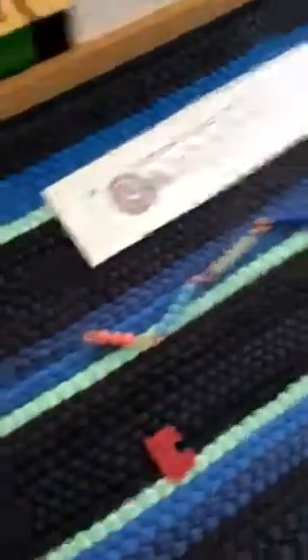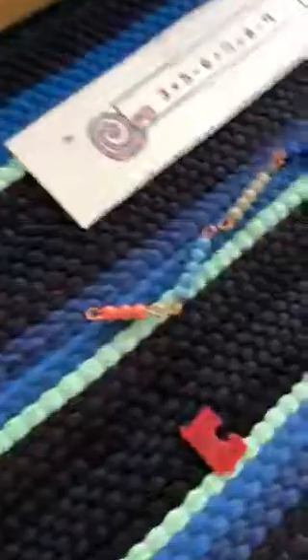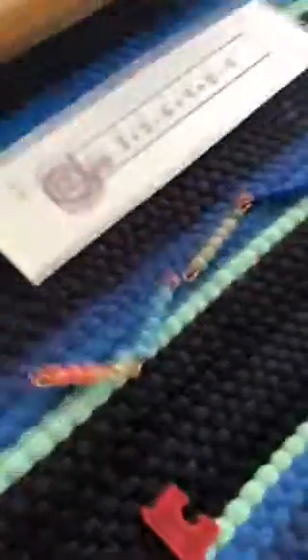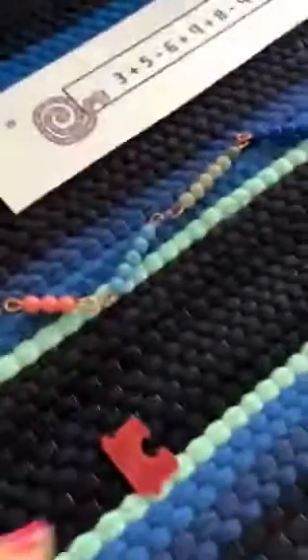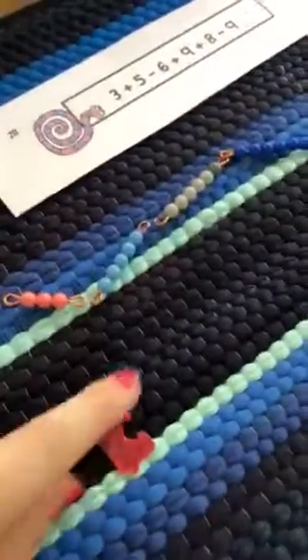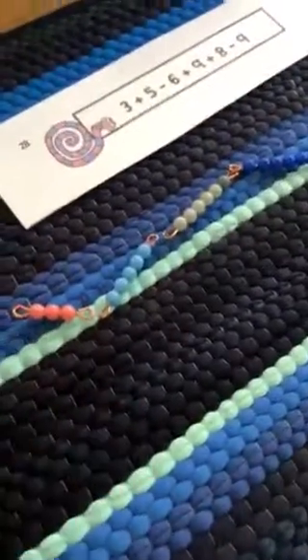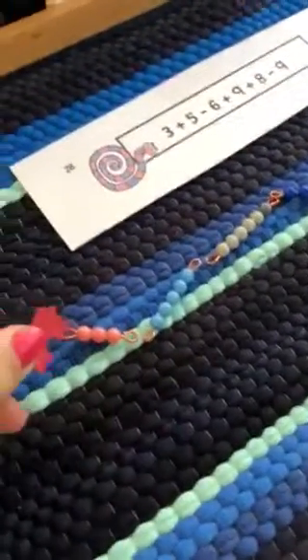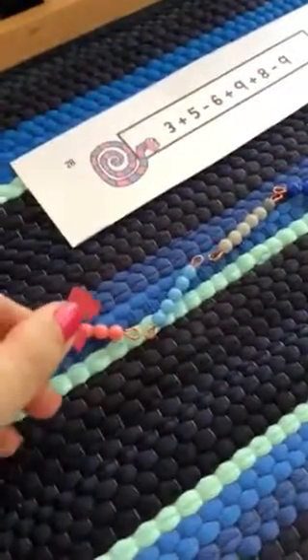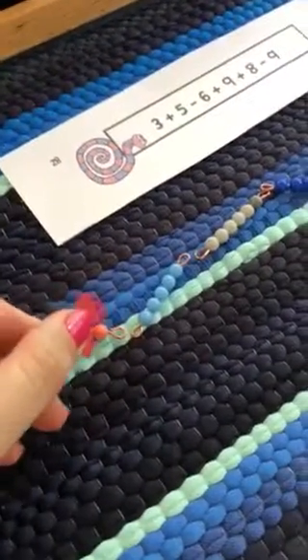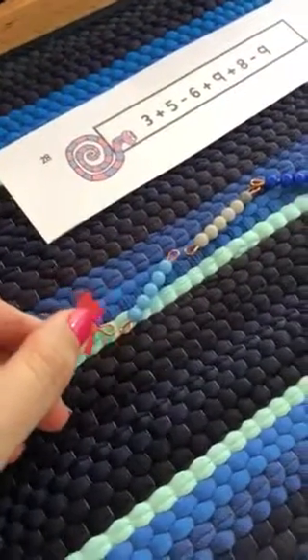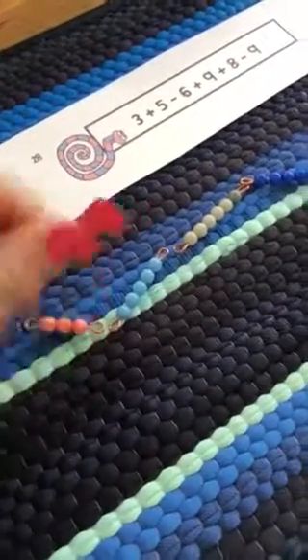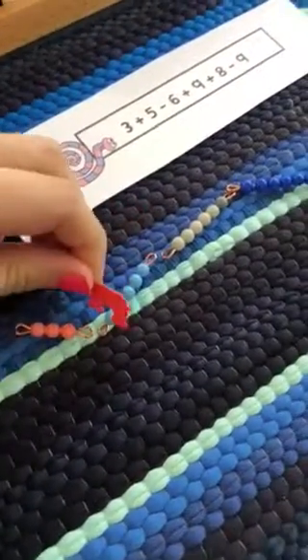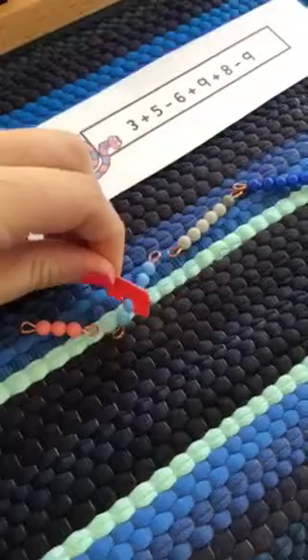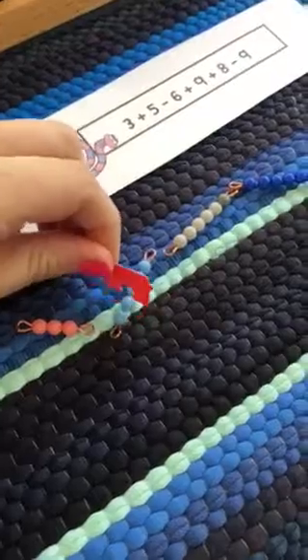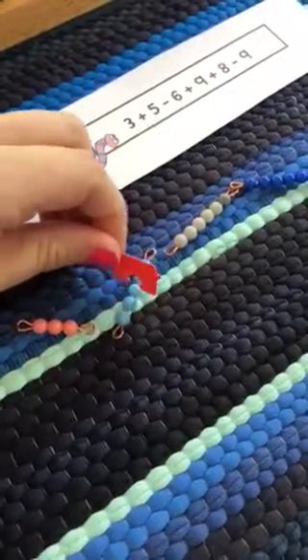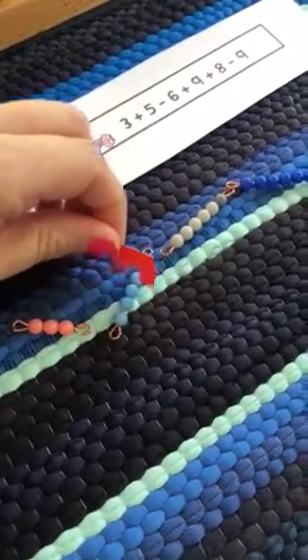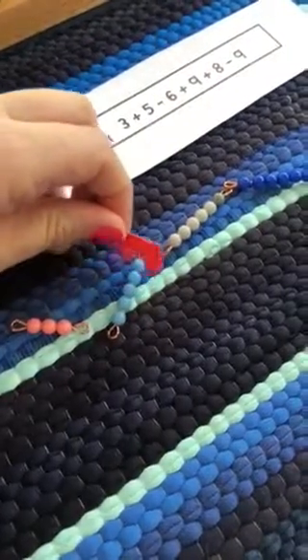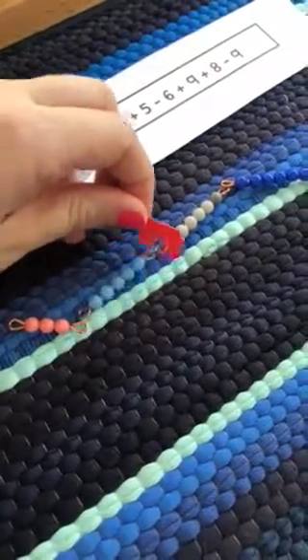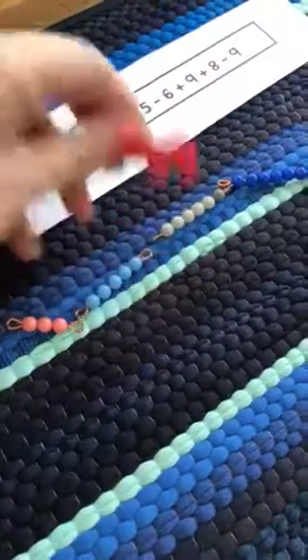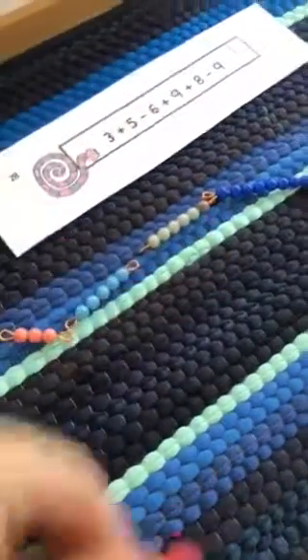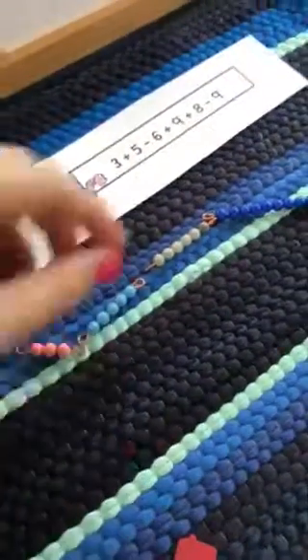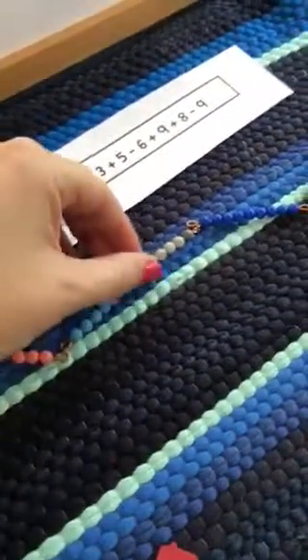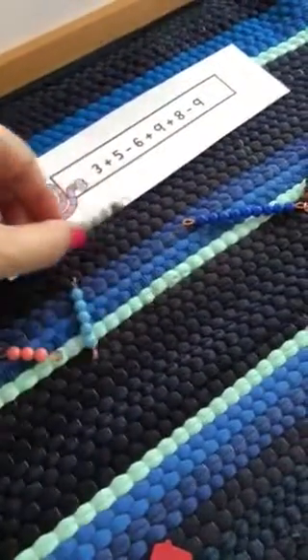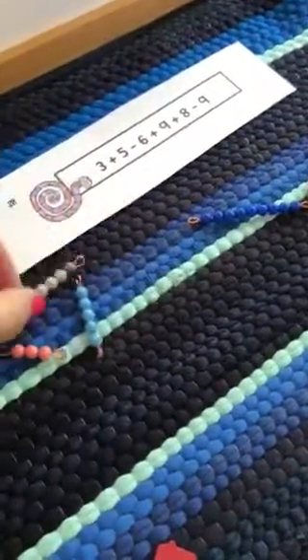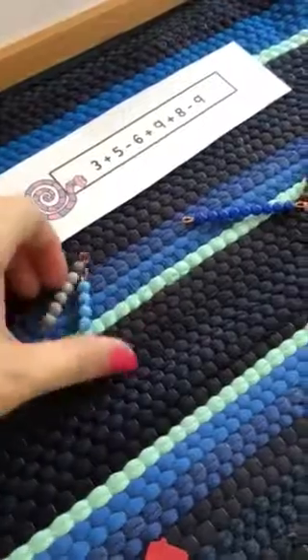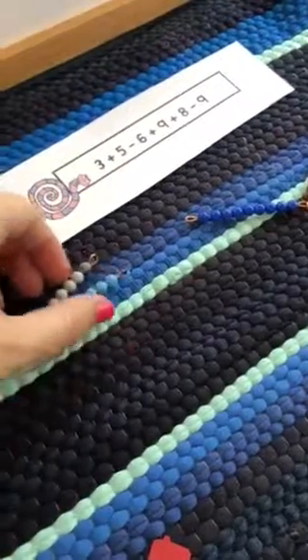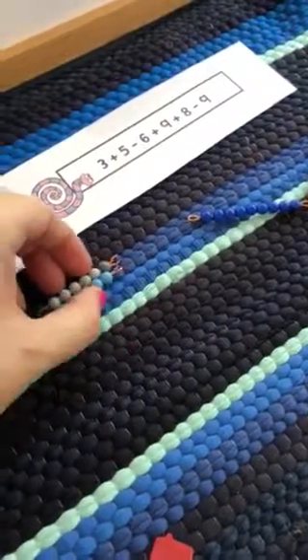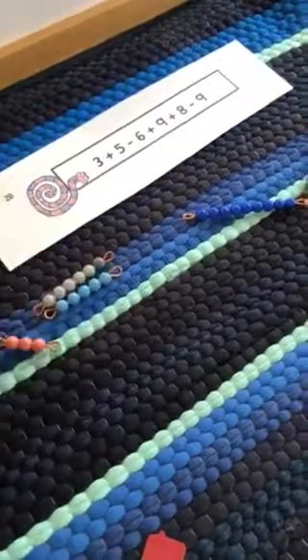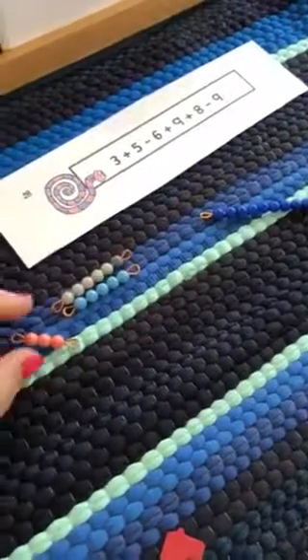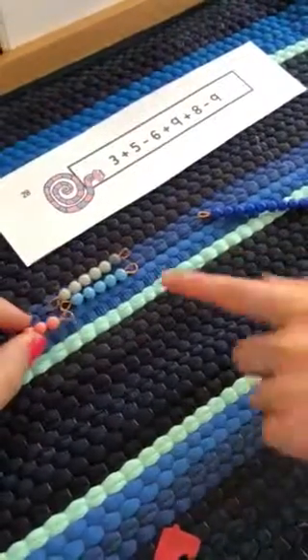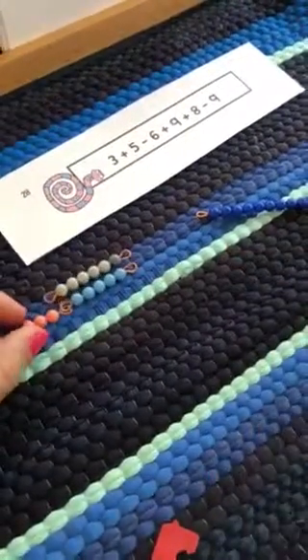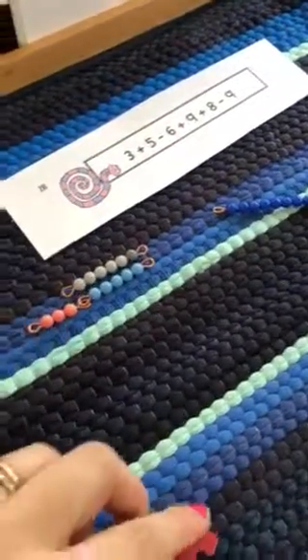Something interesting happens once you hit those, so you do one, two, three, four, five, six, seven, eight — uh-oh, what happens when we hit these? You go backwards, that's it.